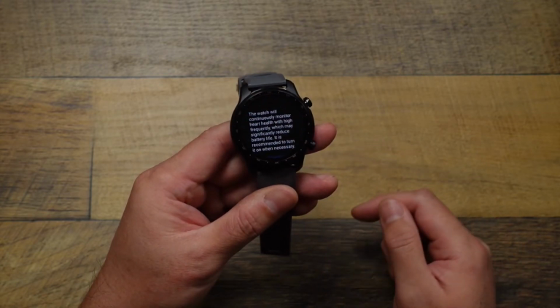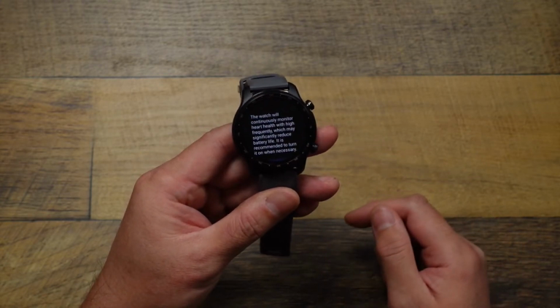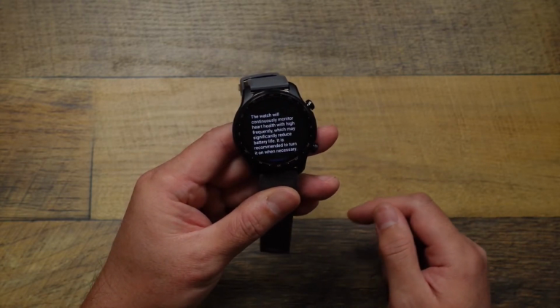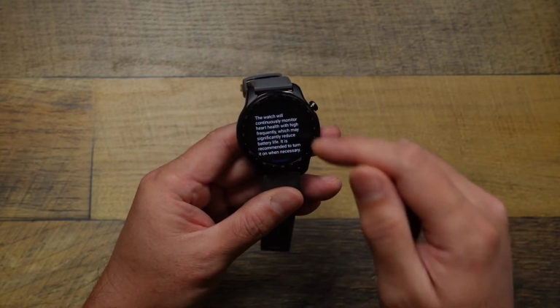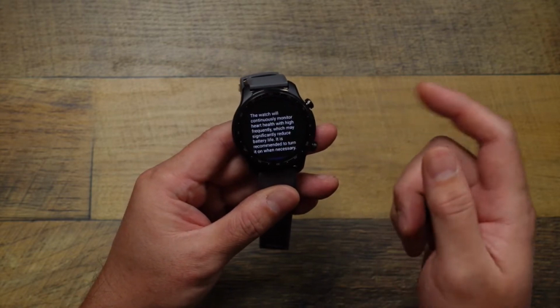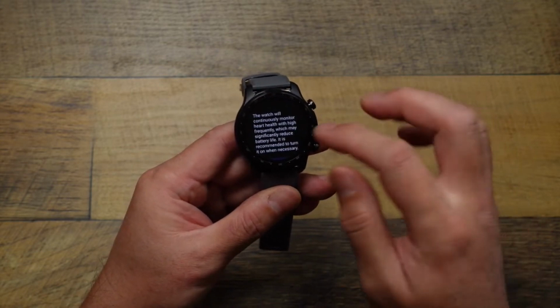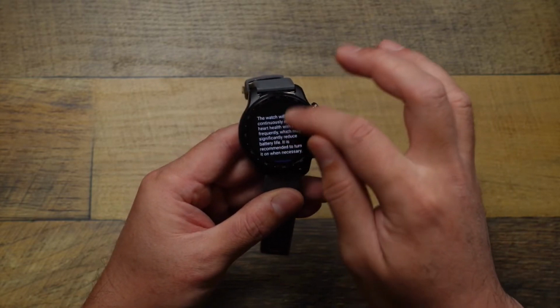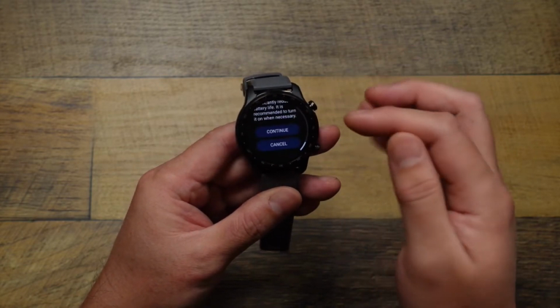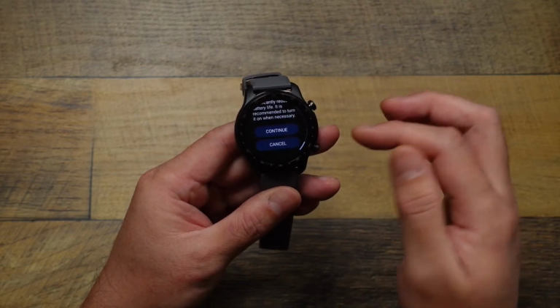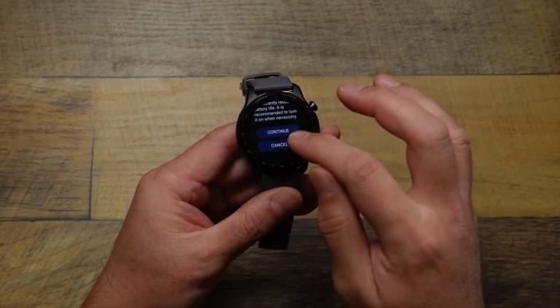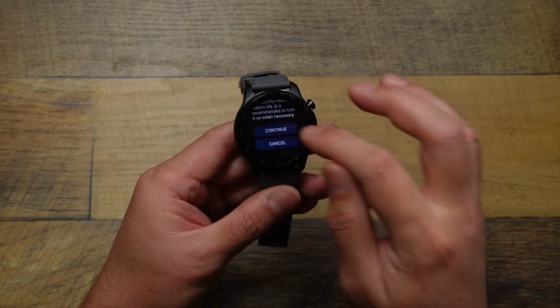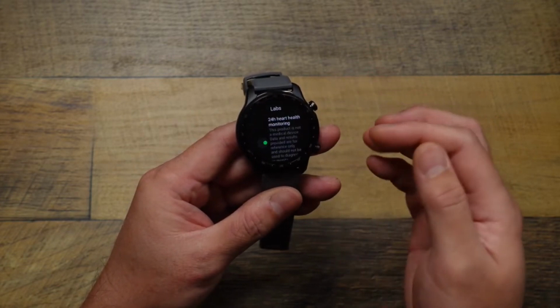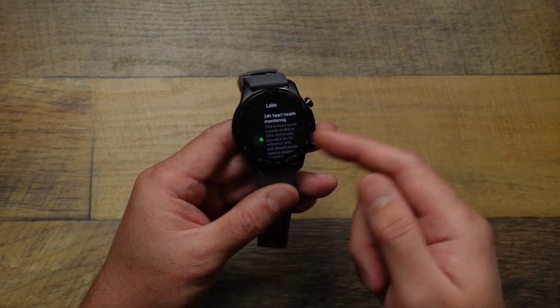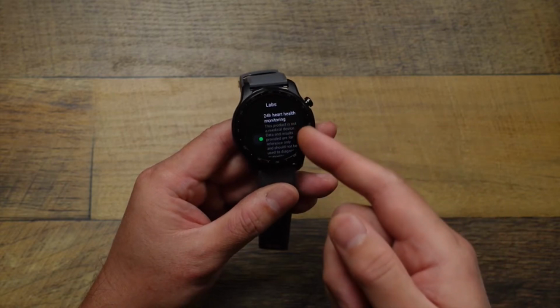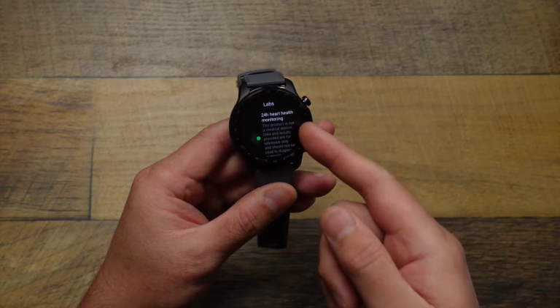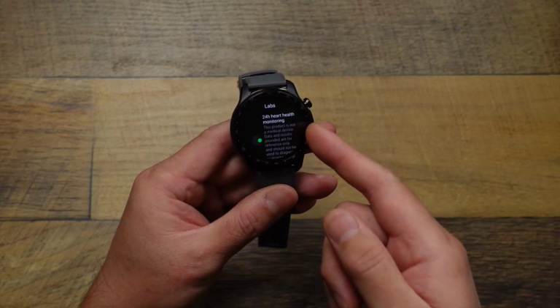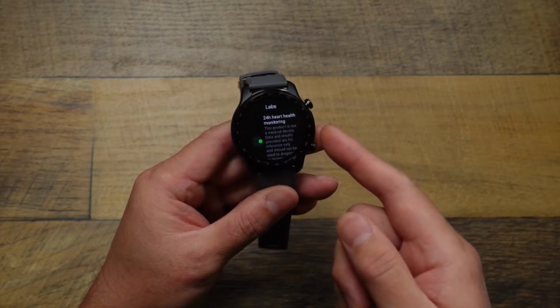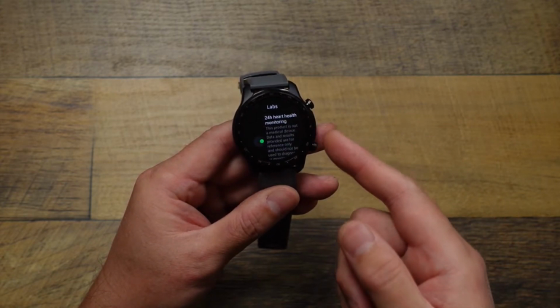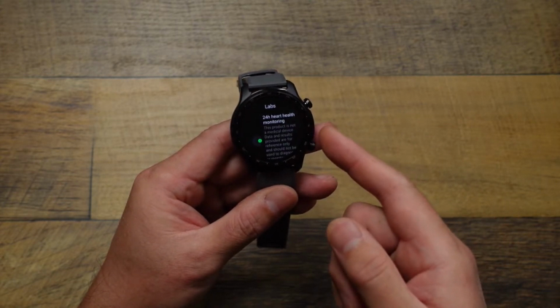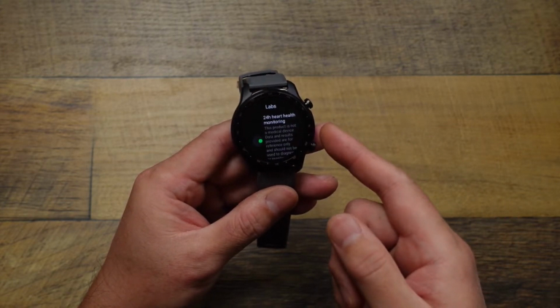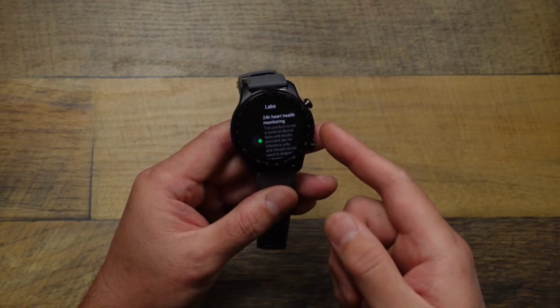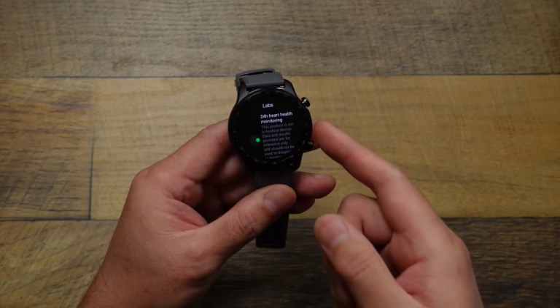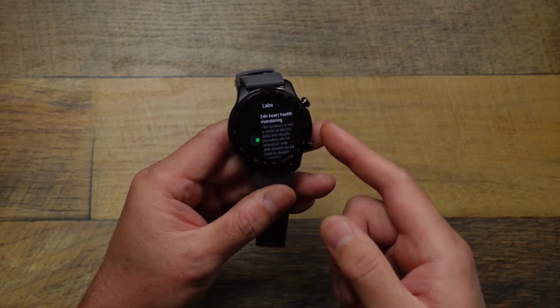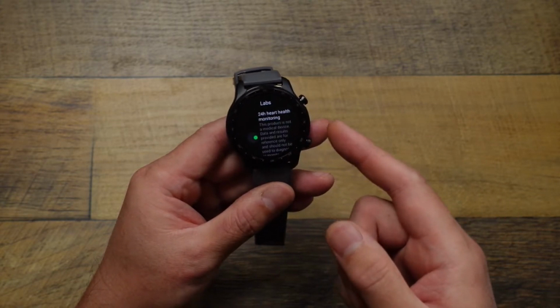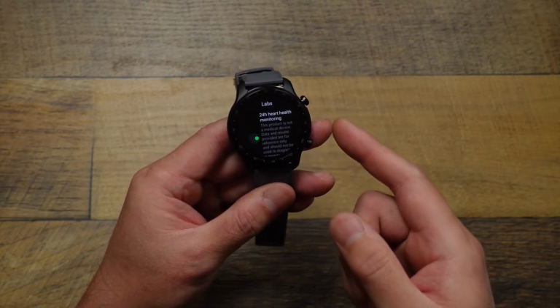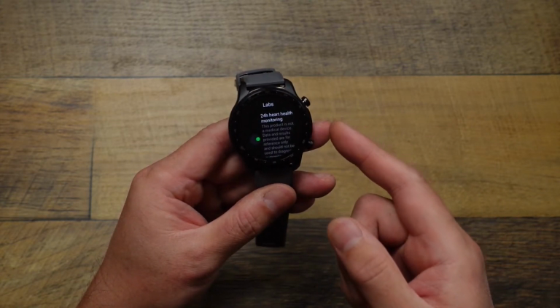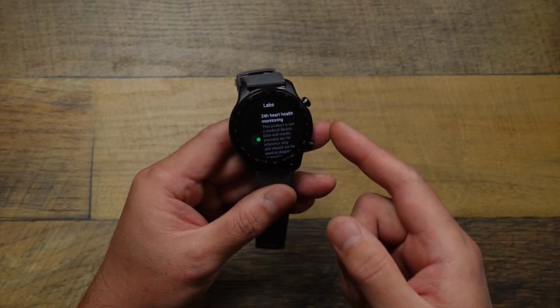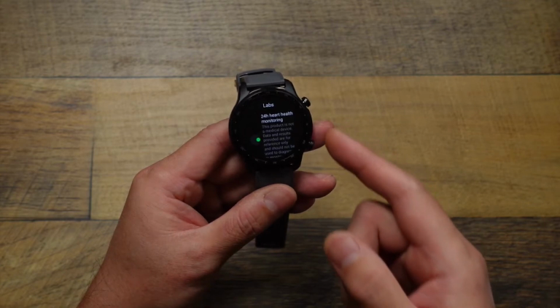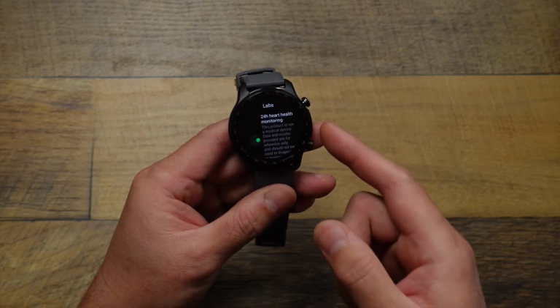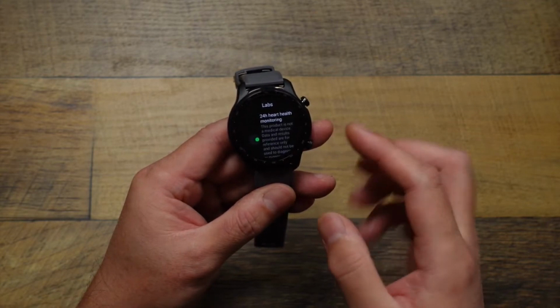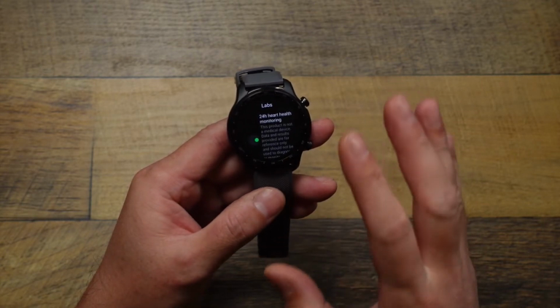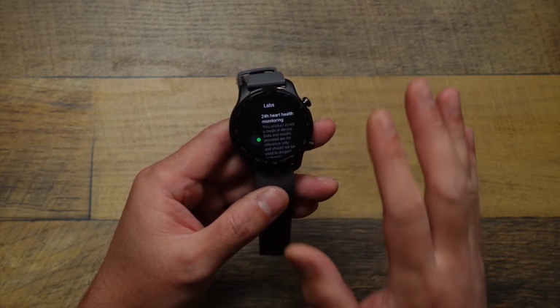It'll let you know that turning this on will reduce your battery life and consume more battery — hit Continue. The first time you do this it'll also warn you that it's gonna disable 24-hour oxygen and stress level monitoring, so just know that you're gonna lose those features by turning this on.